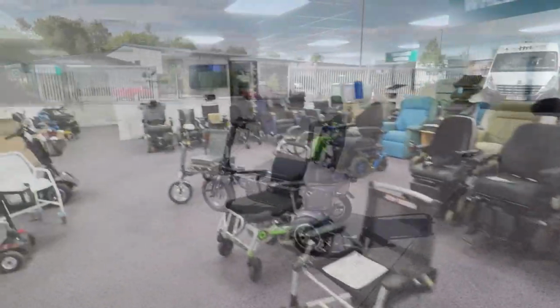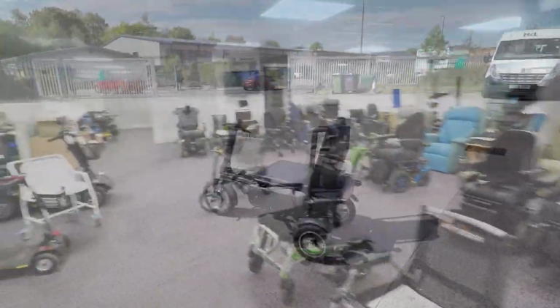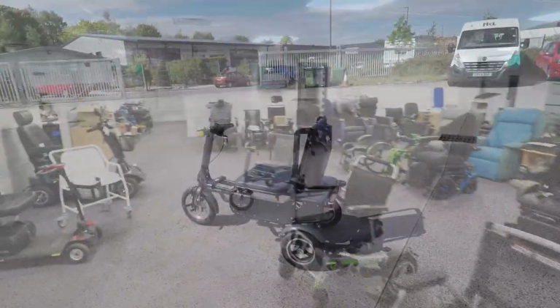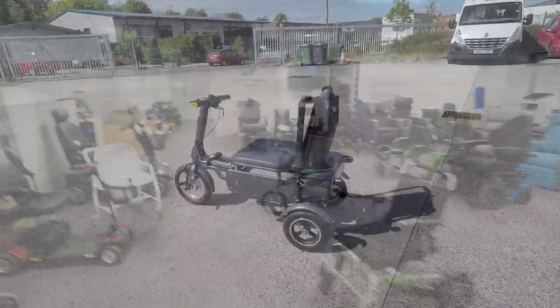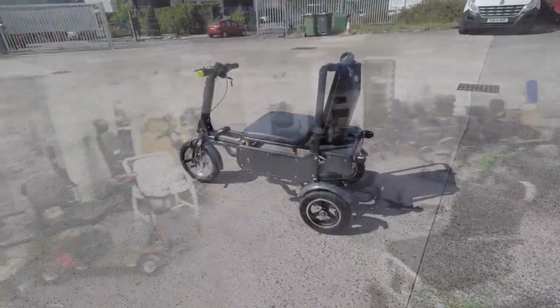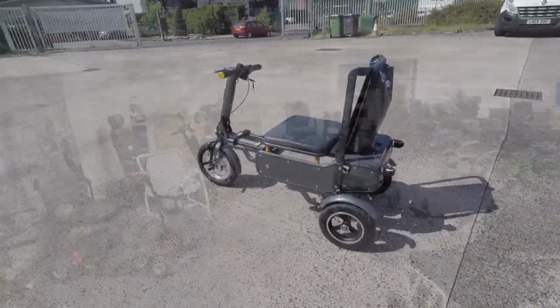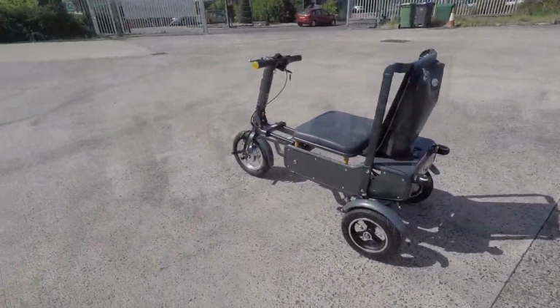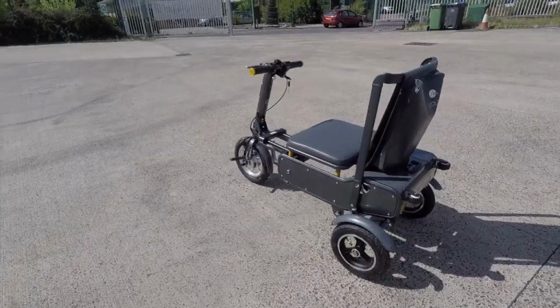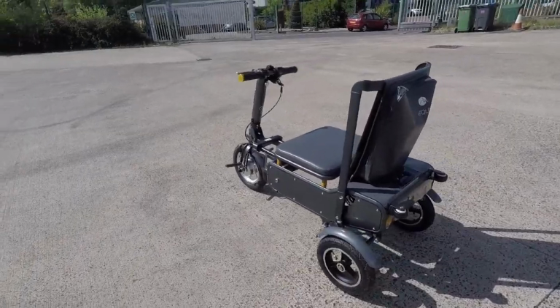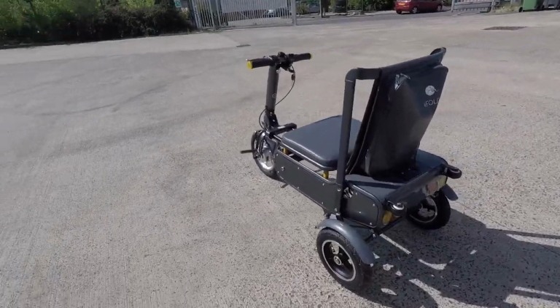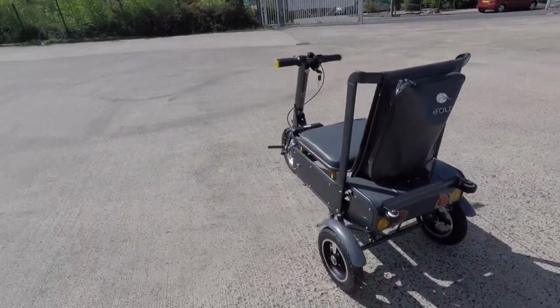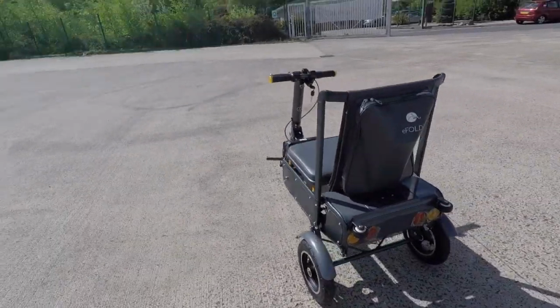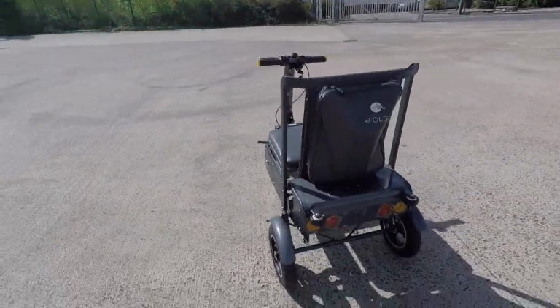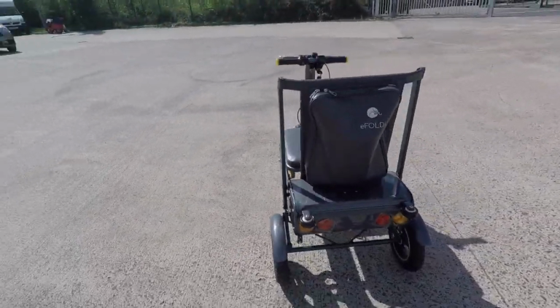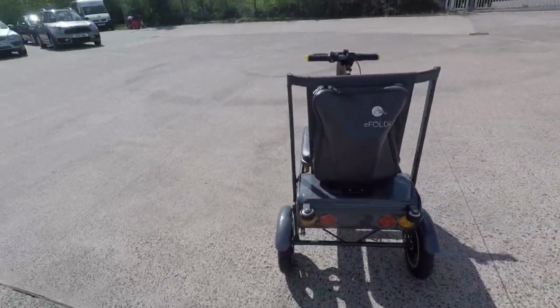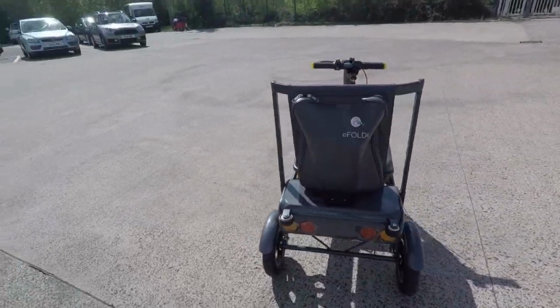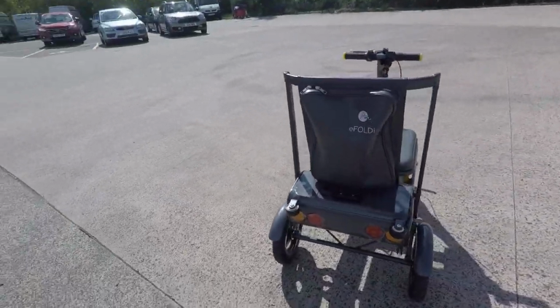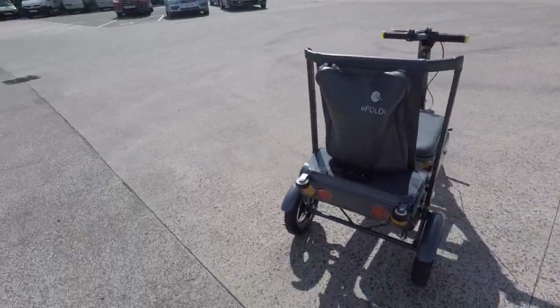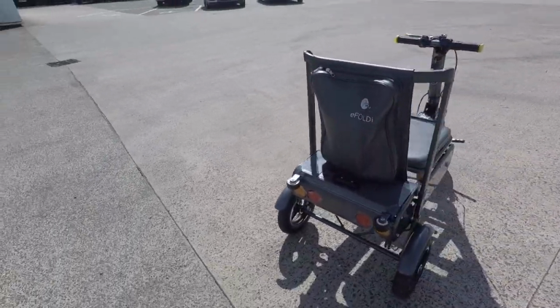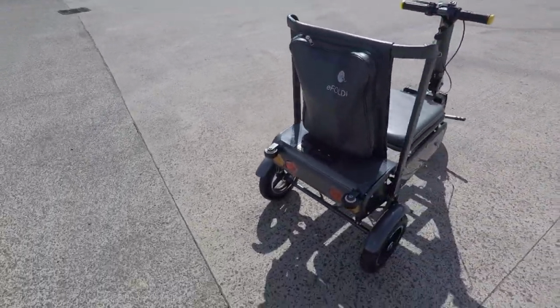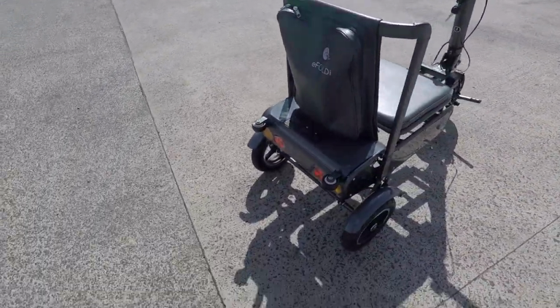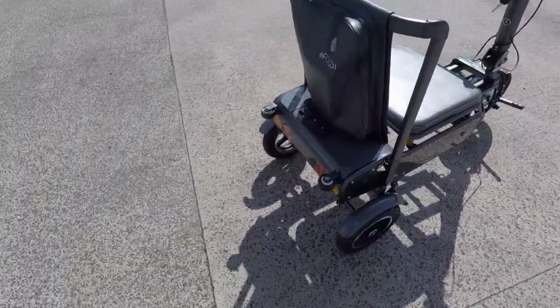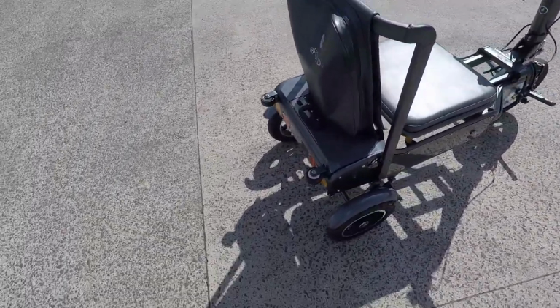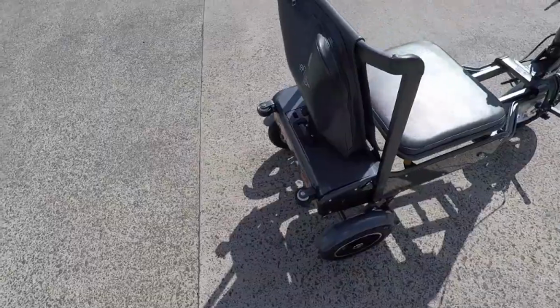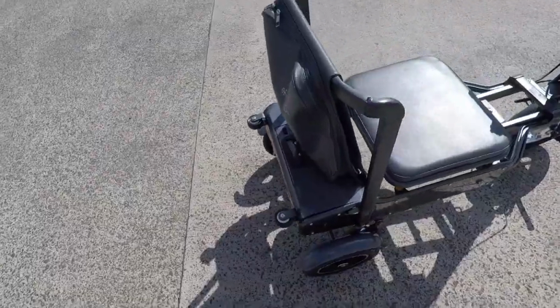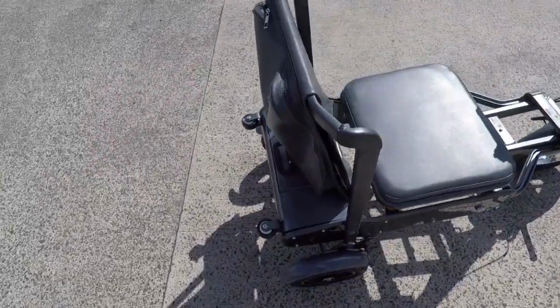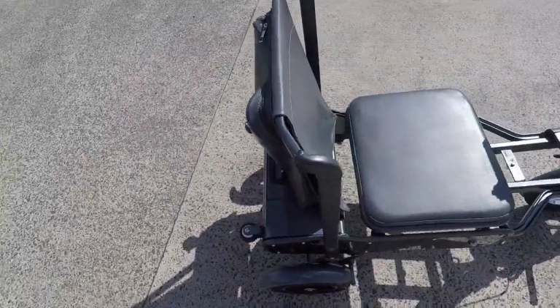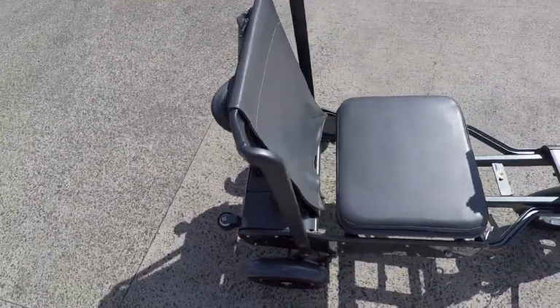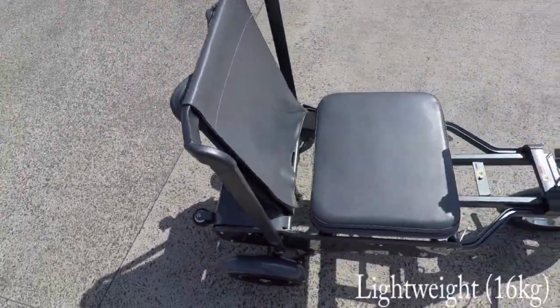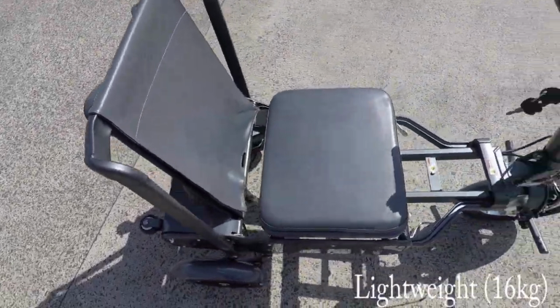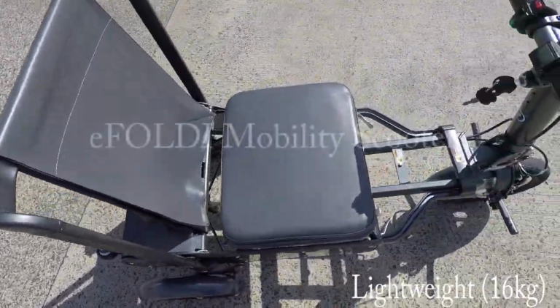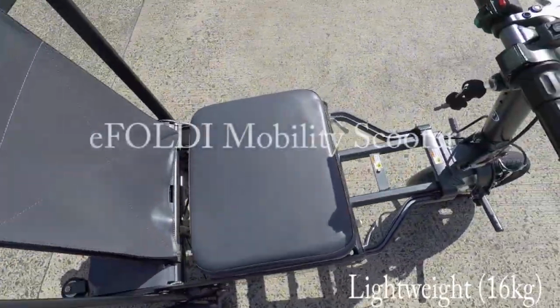Hi there and welcome to another video by Fast Aid Medical Mobility. My name is Alan, I'm one of the product specialists. Today I'm going to take you through the features and the functions of this E-Foldy Travel Companion scooter.